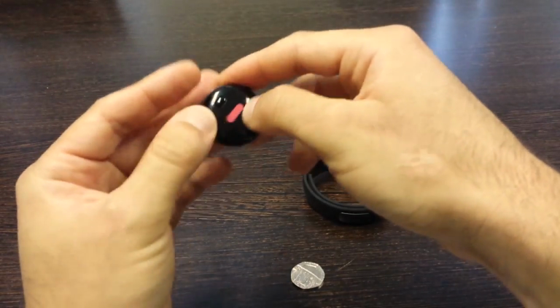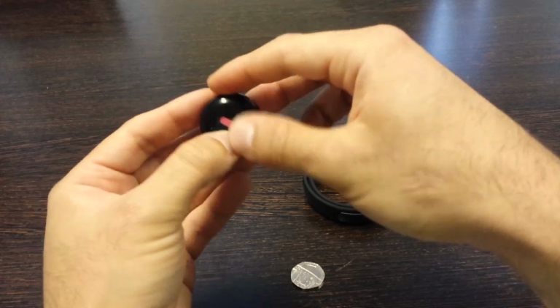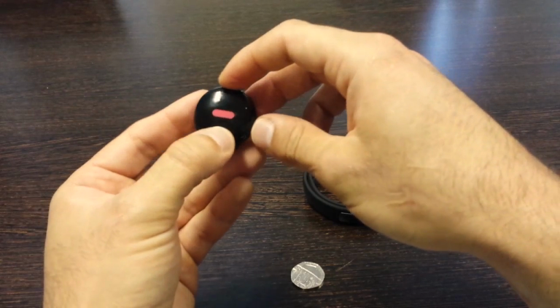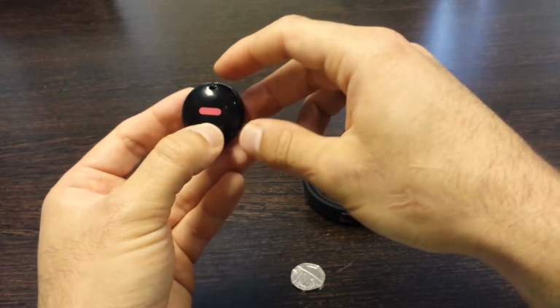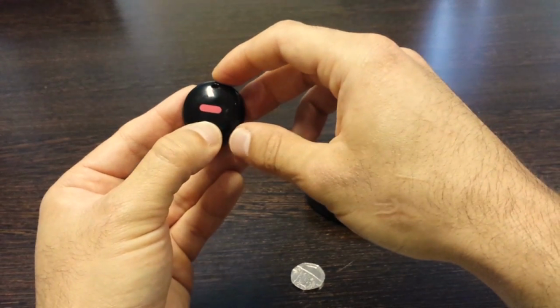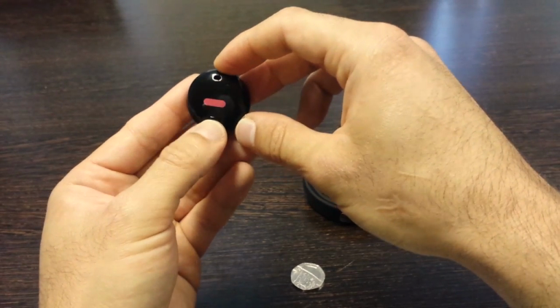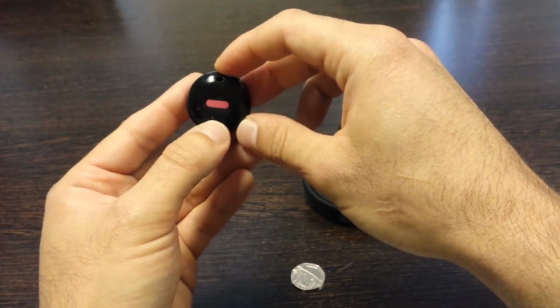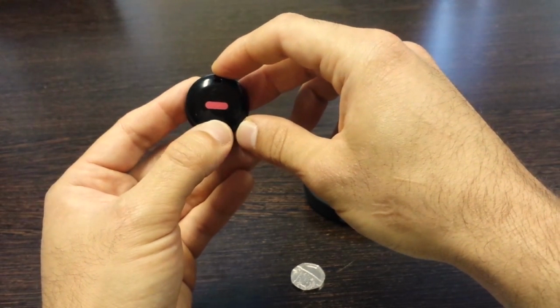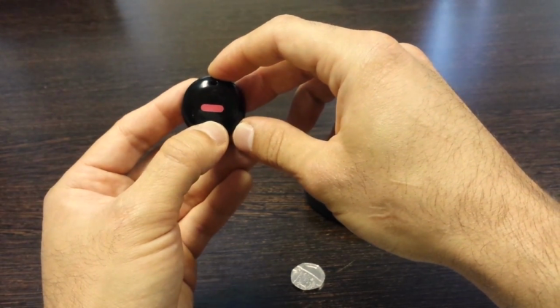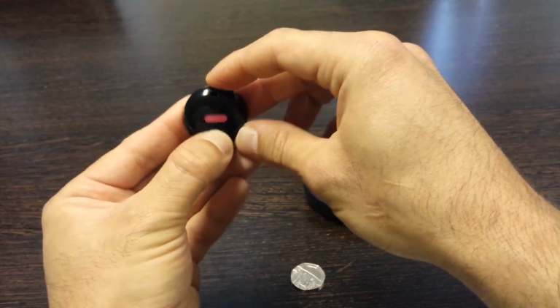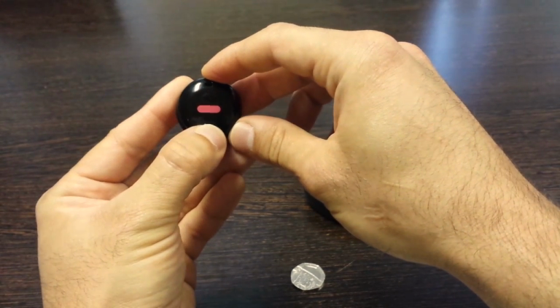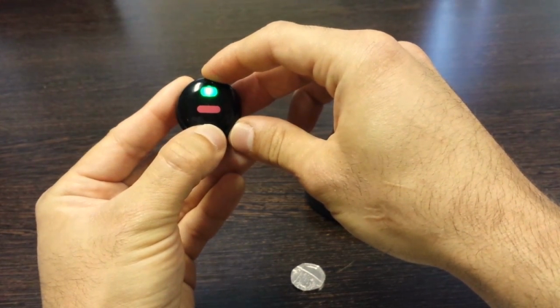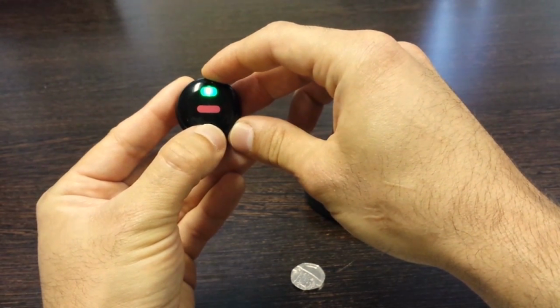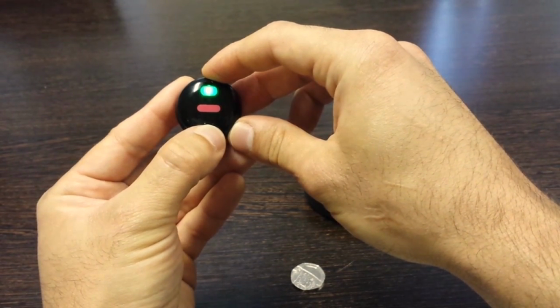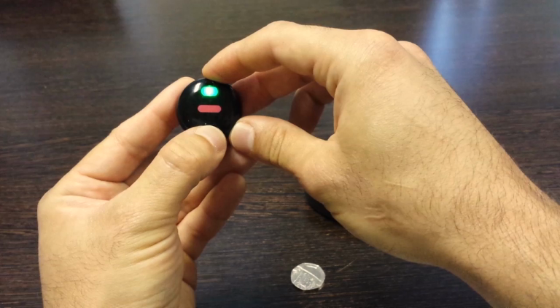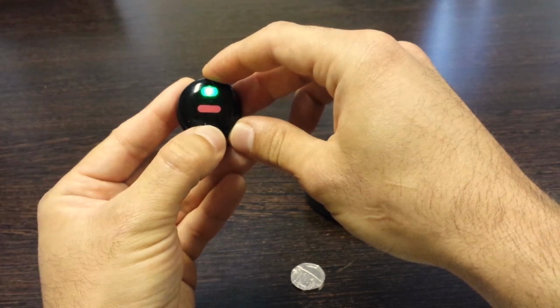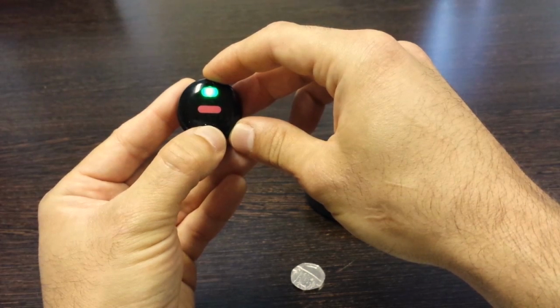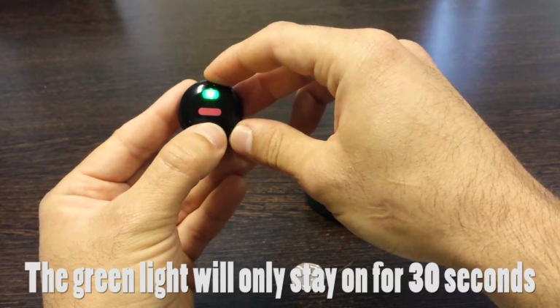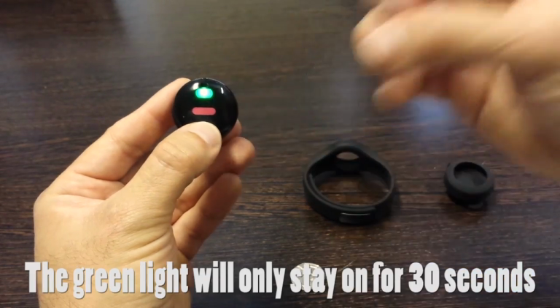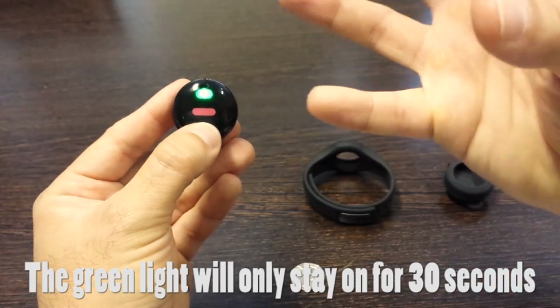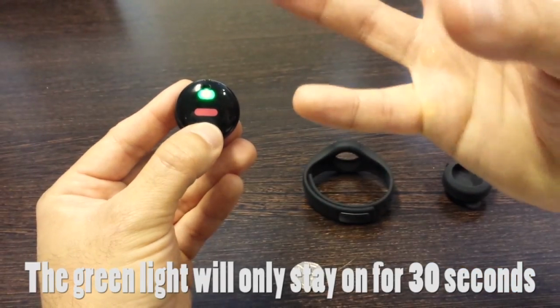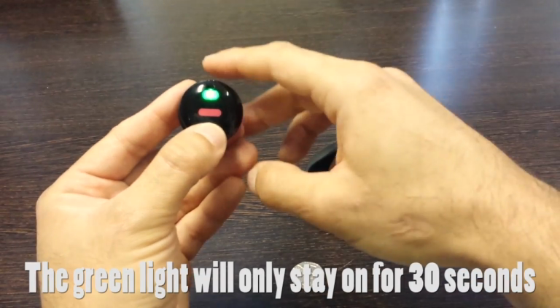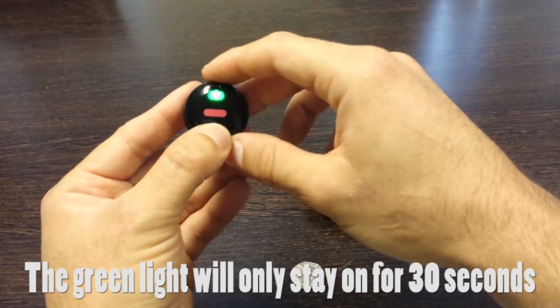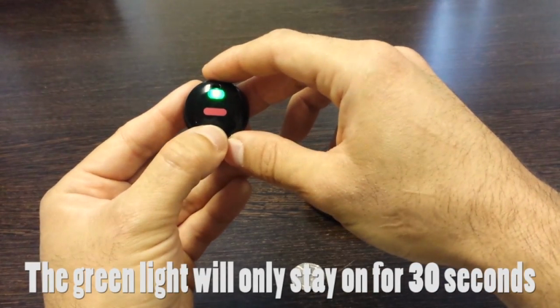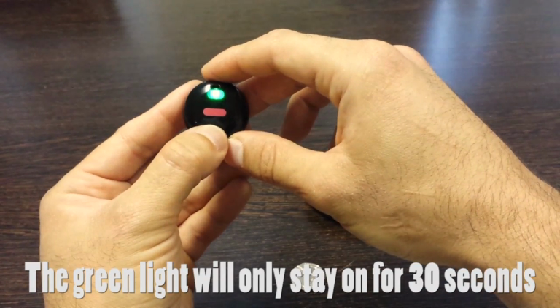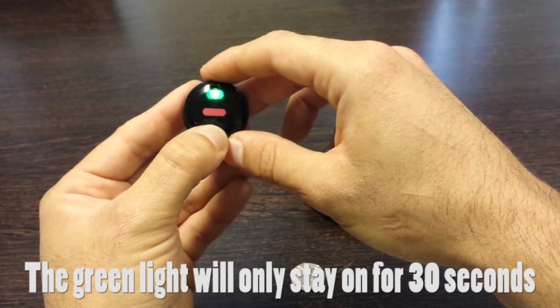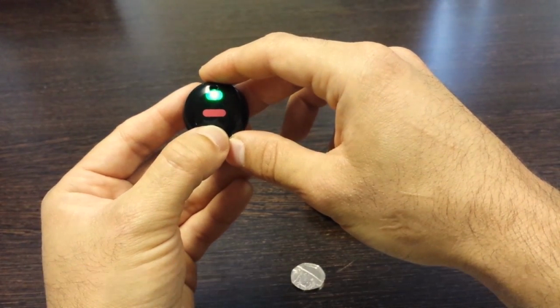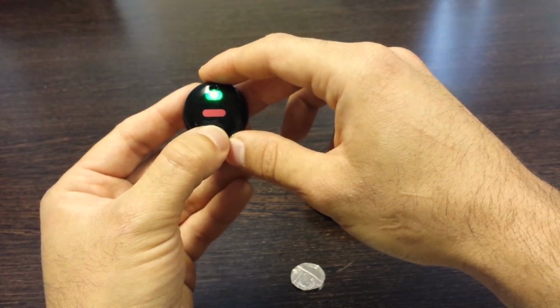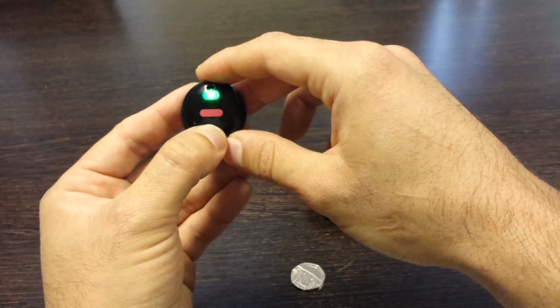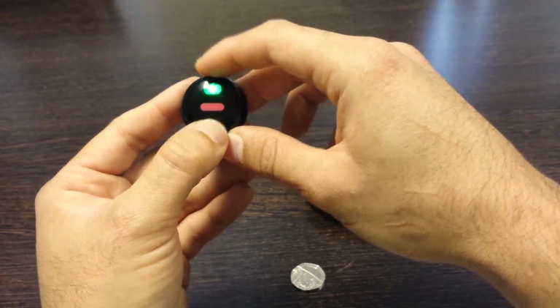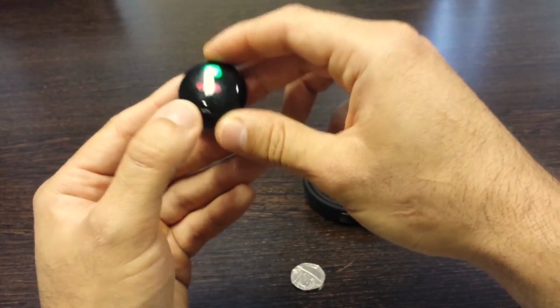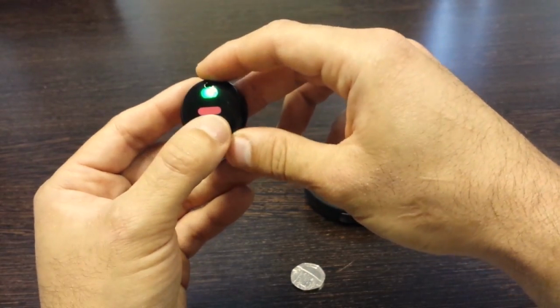Check that the orb is up and running by pressing the button once for half a second. You should see a green light appear, which shows you that the battery placement was successful and the orb is ready to go.